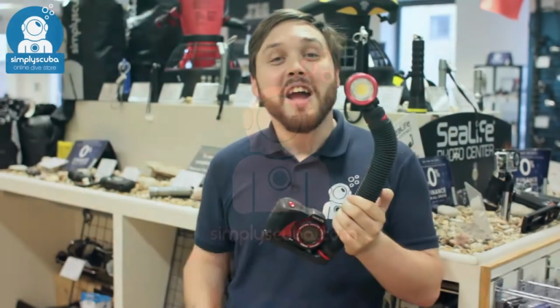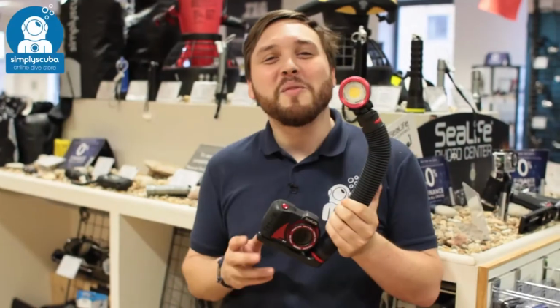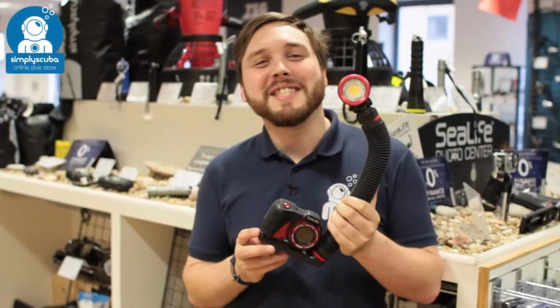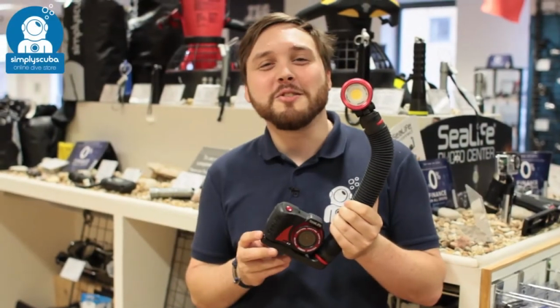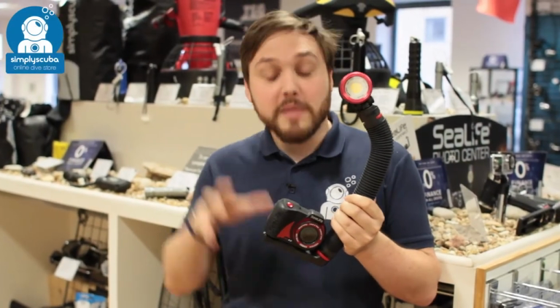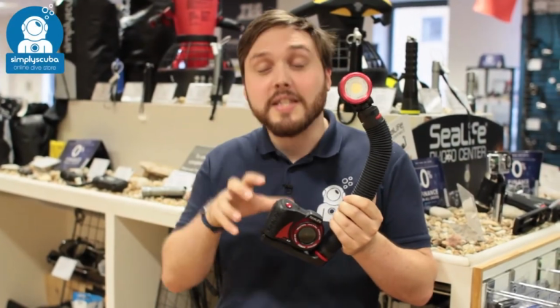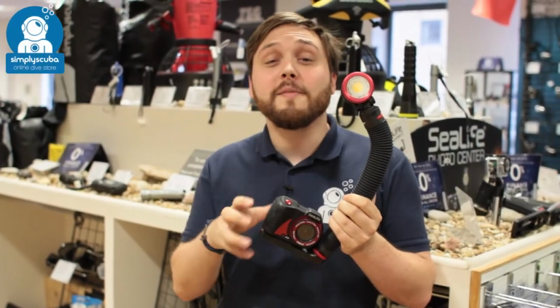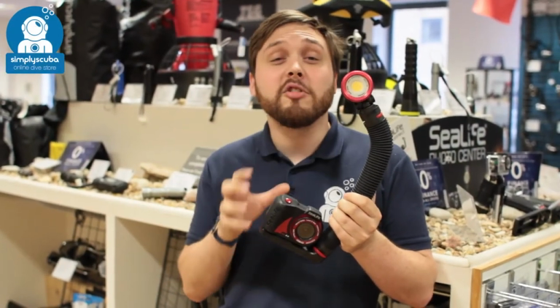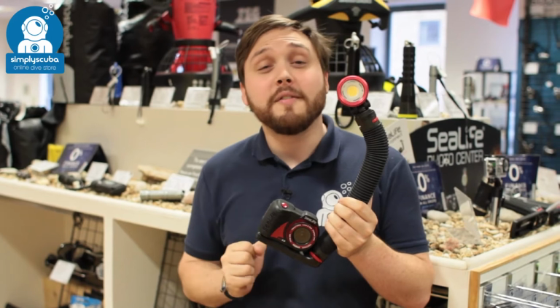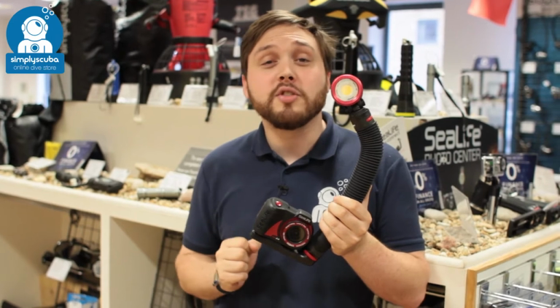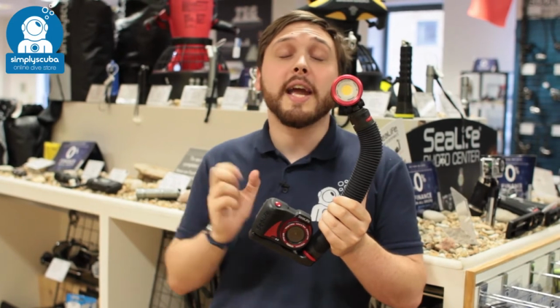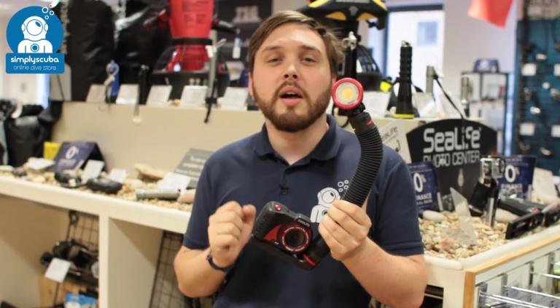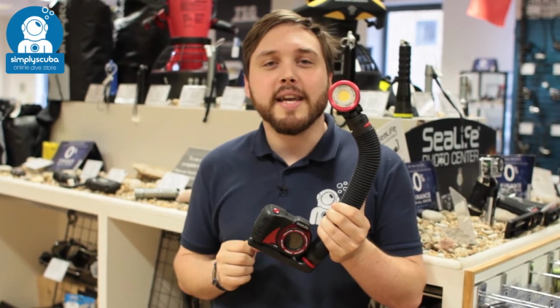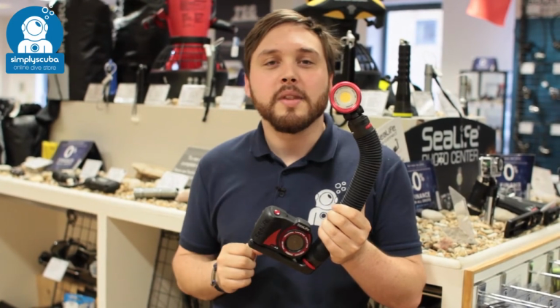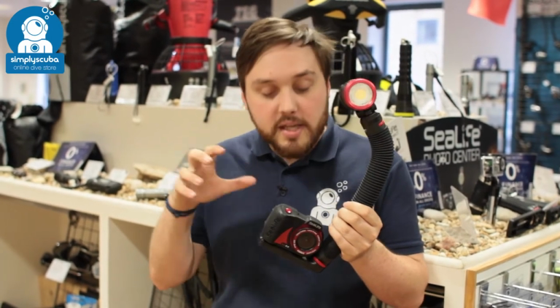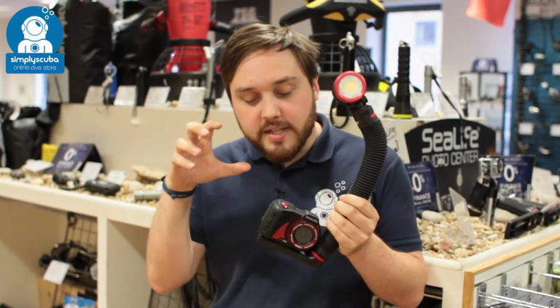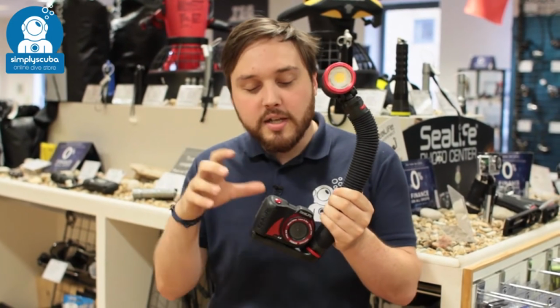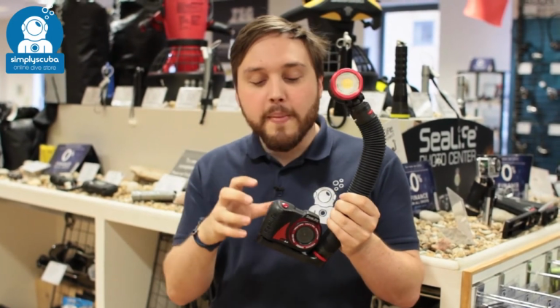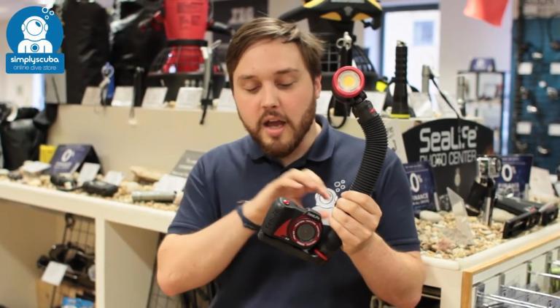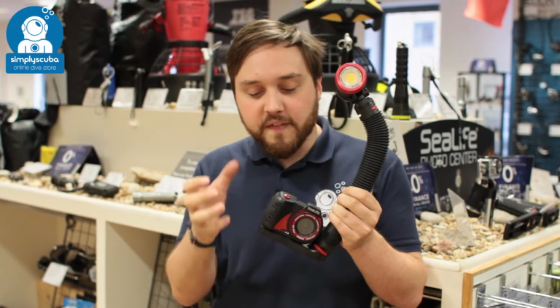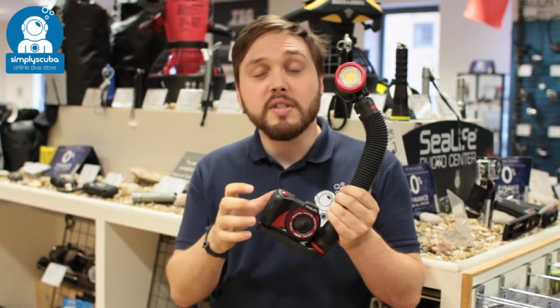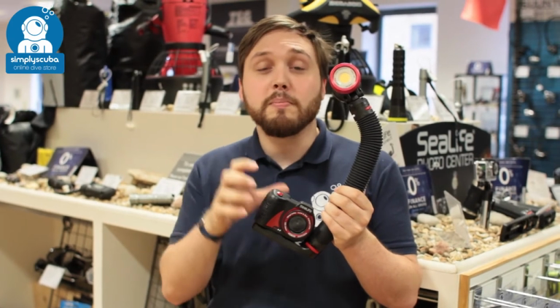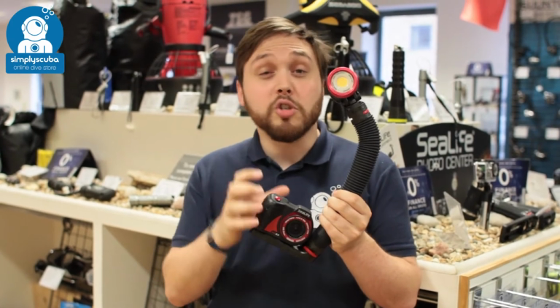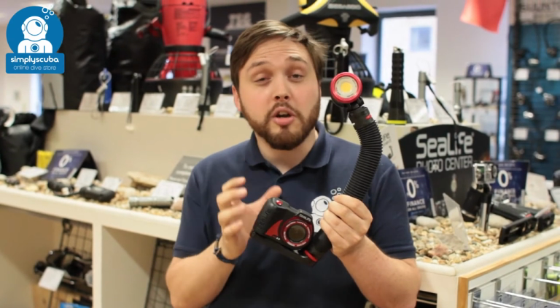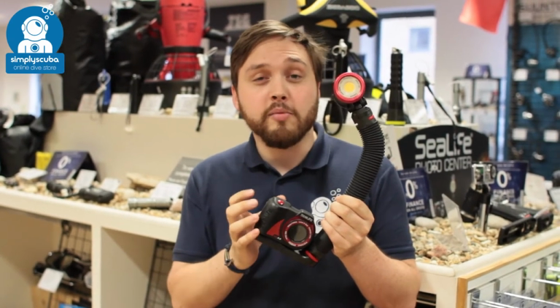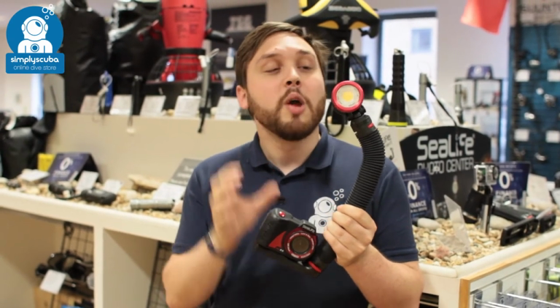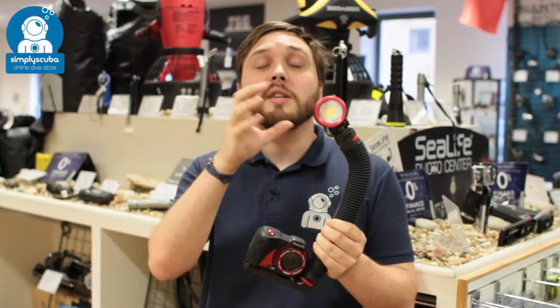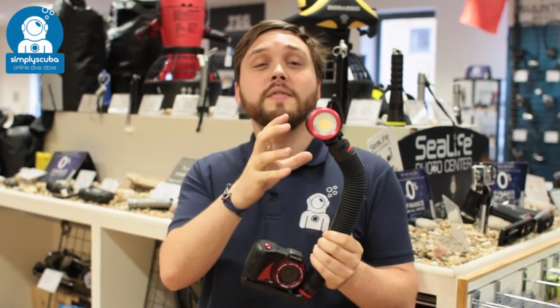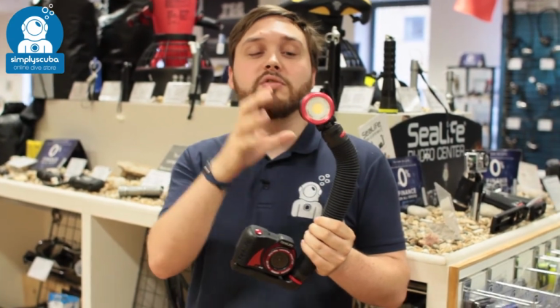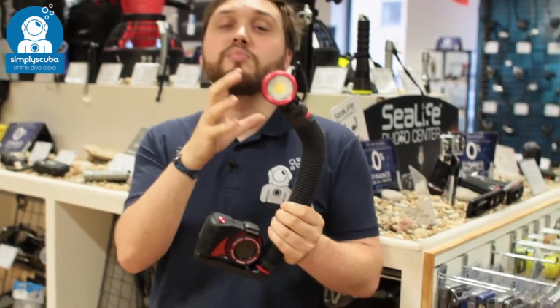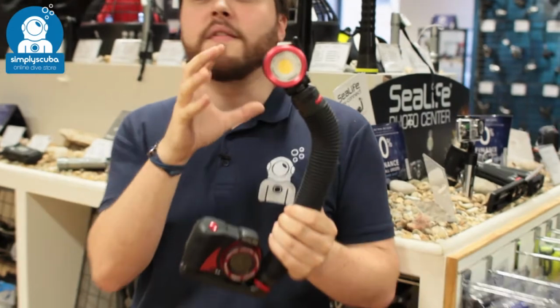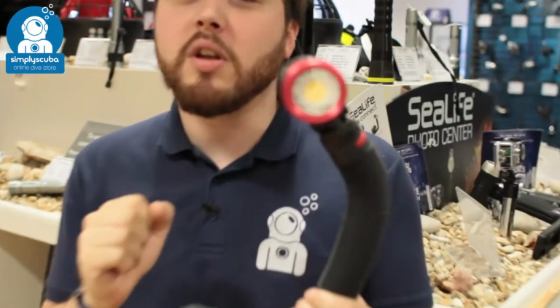Hi, welcome to Simply Scuba. Here we have the SeaLife Micro 2500 camera light set. This combines the nice compact factory sealed Micro 2.0 camera with the 2500 bright video light.